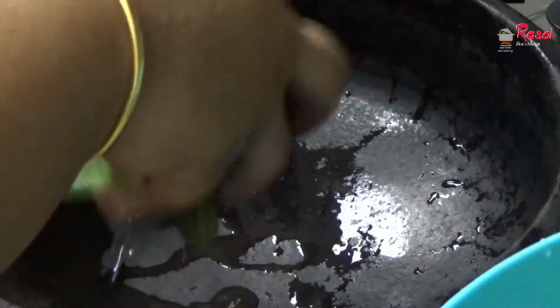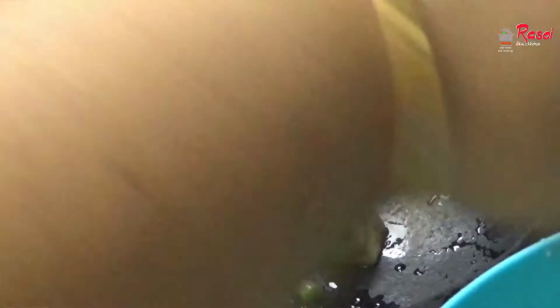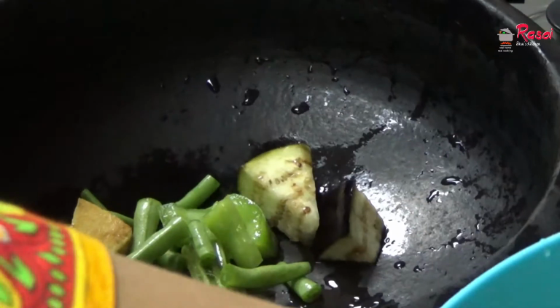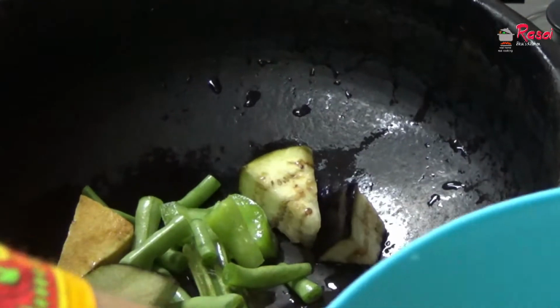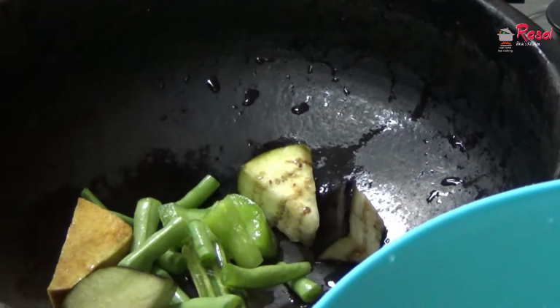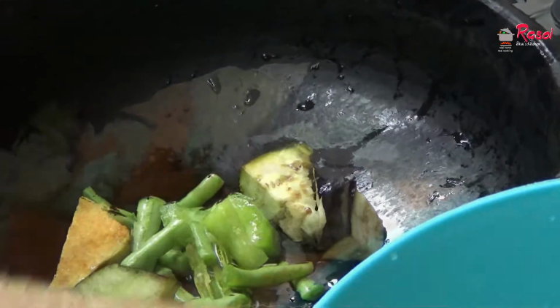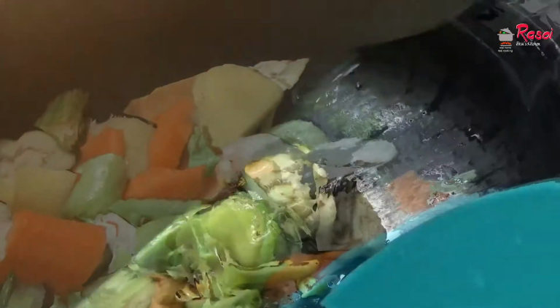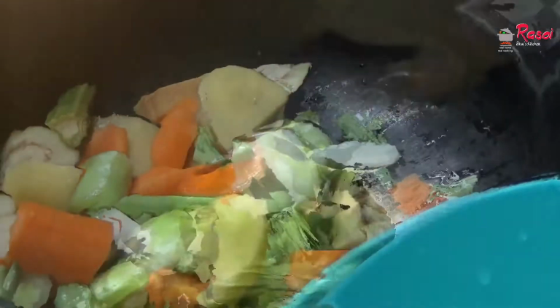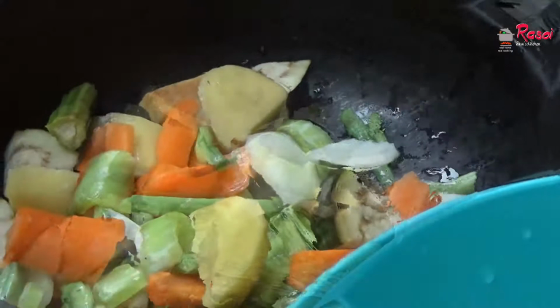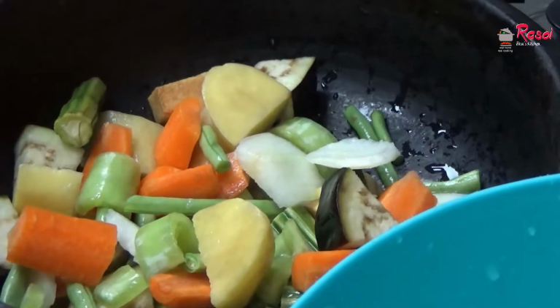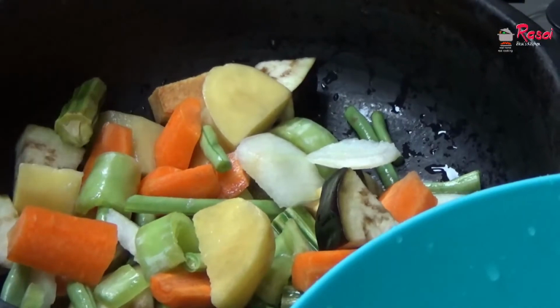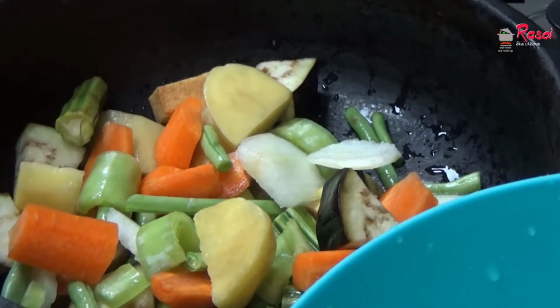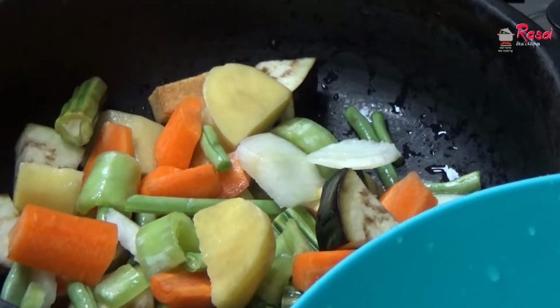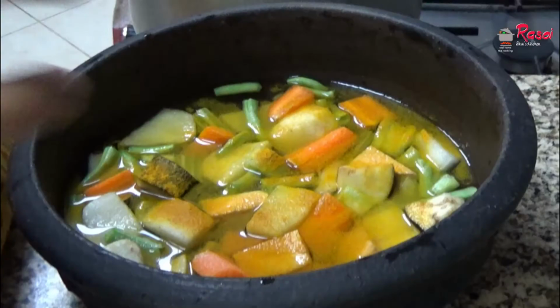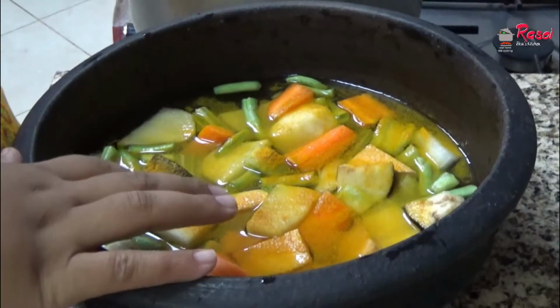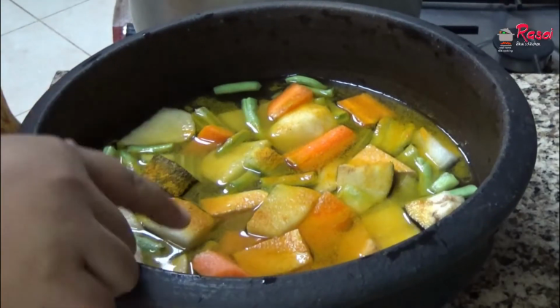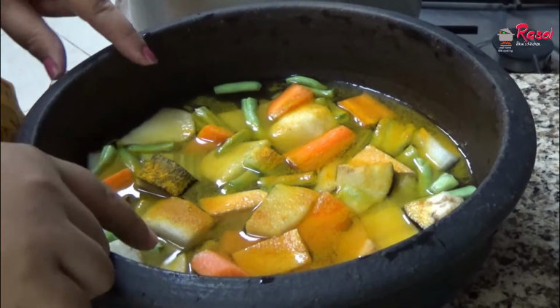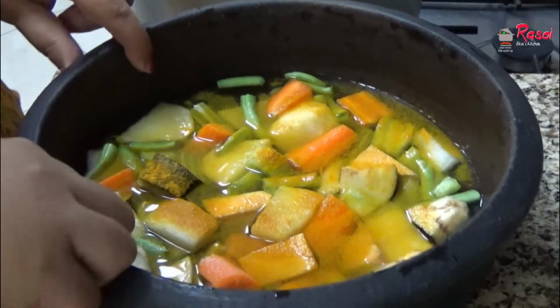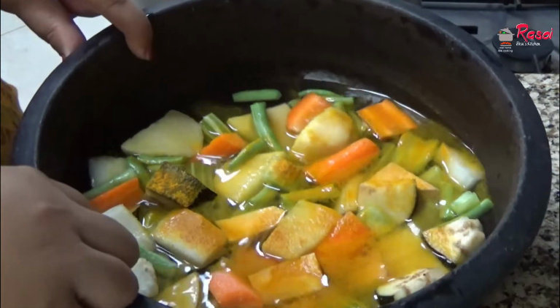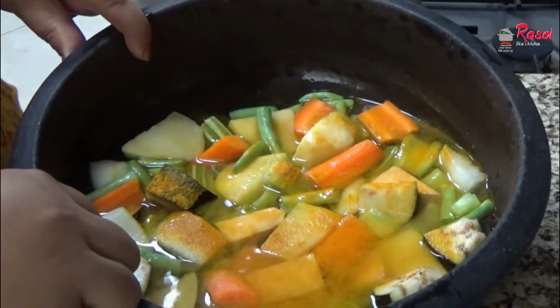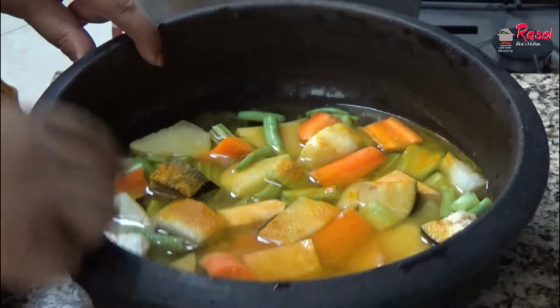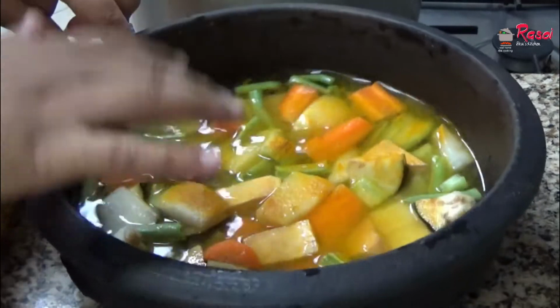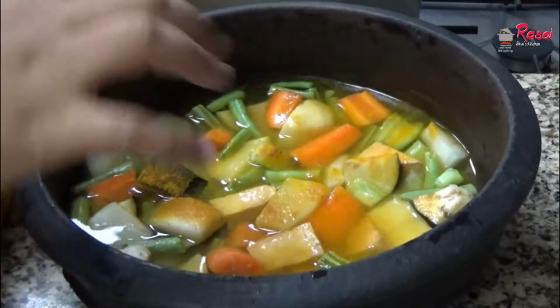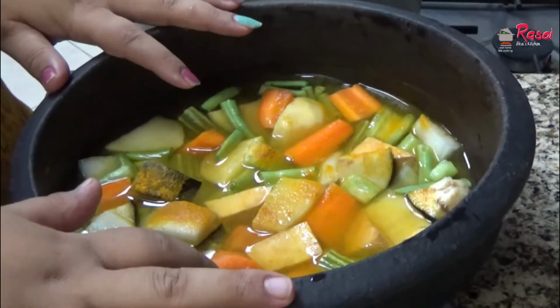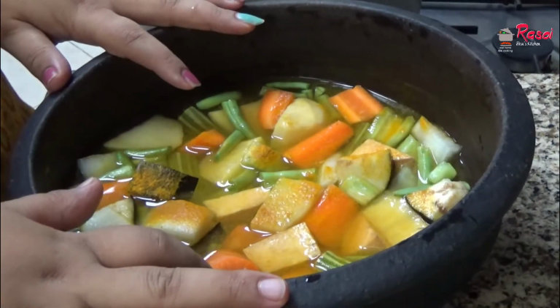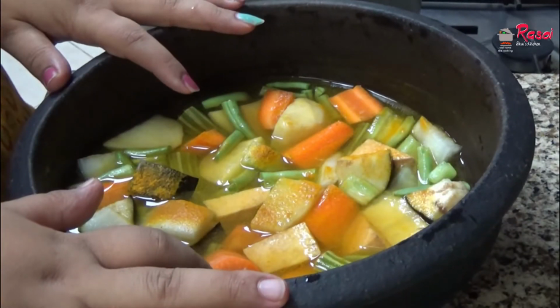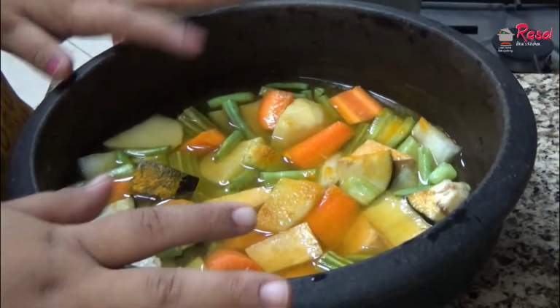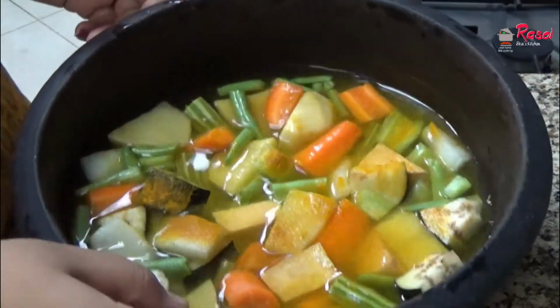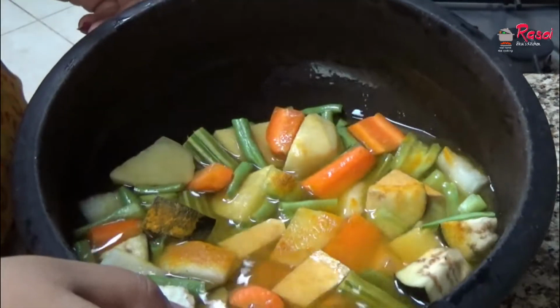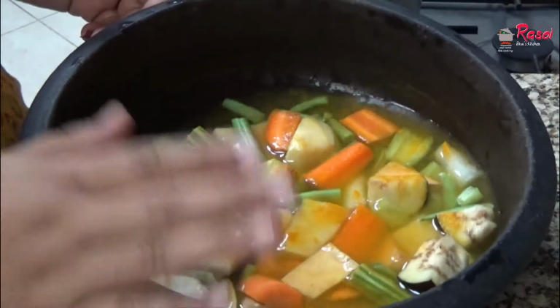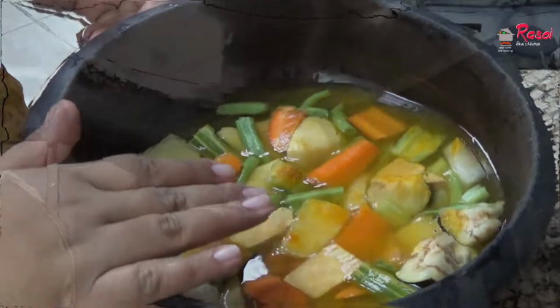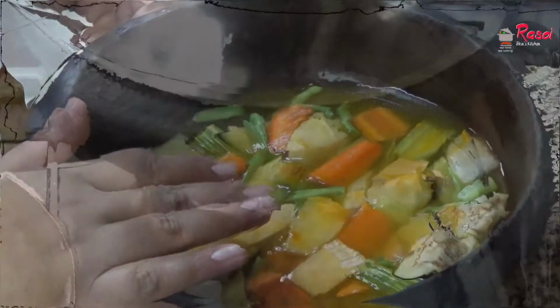I will be adding all the vegetables to the vessel. I have added salt, turmeric, and water. Now I will keep this on the gas stove and start cooking the avial.